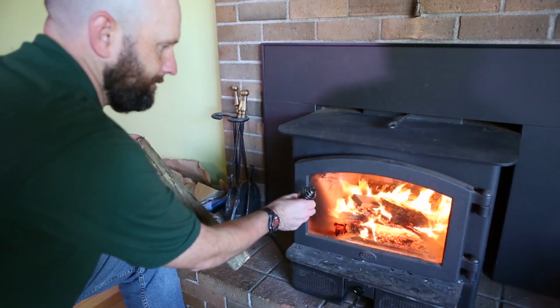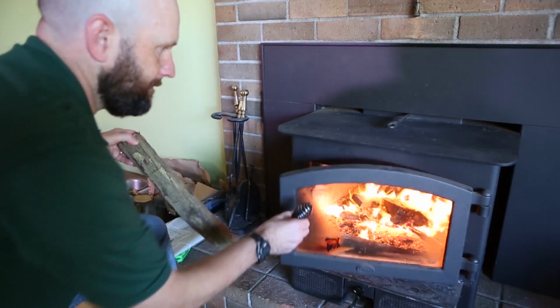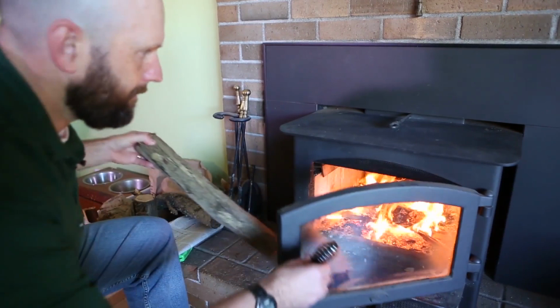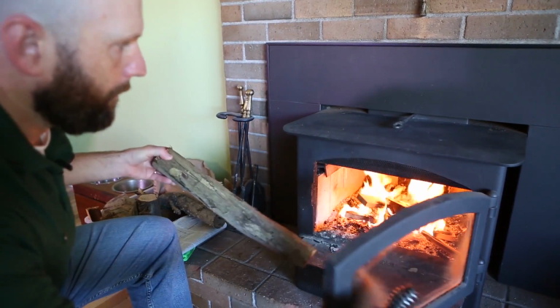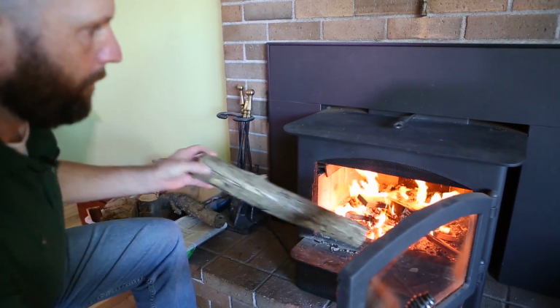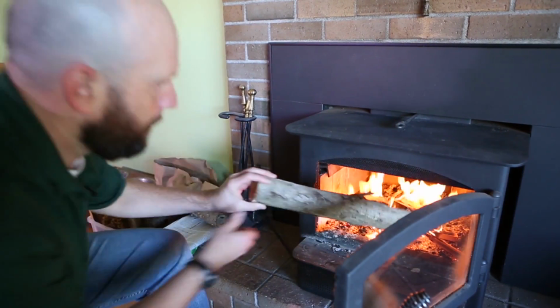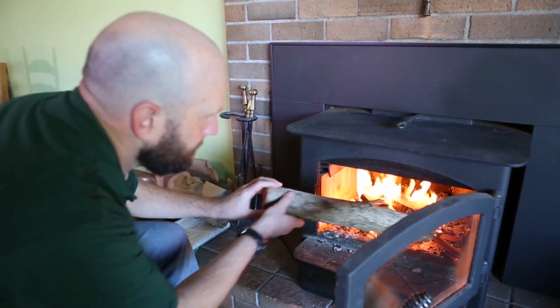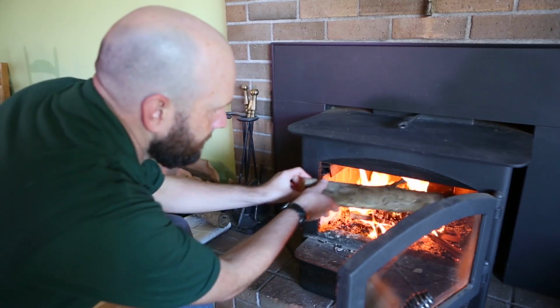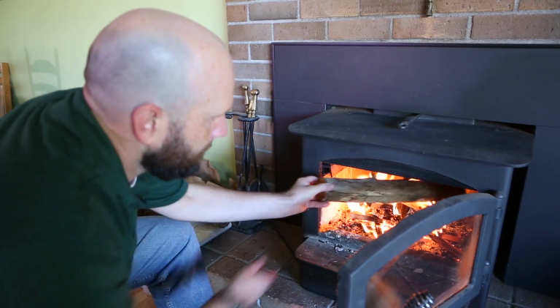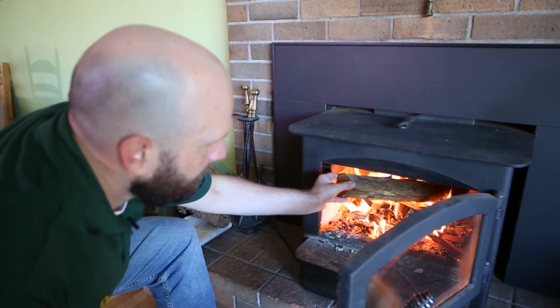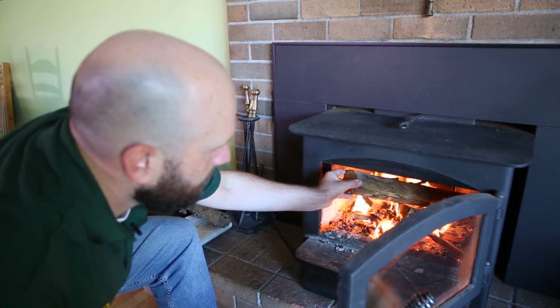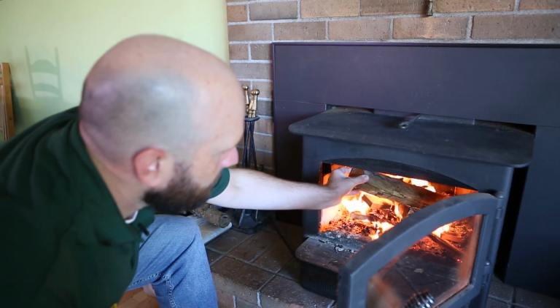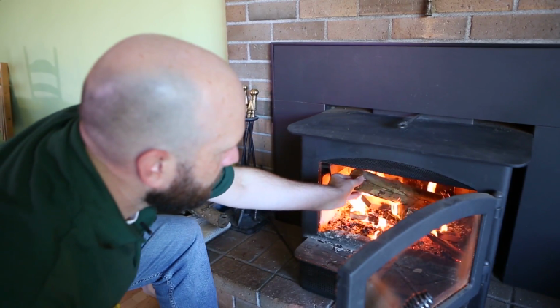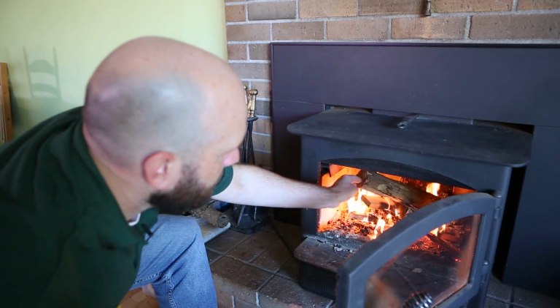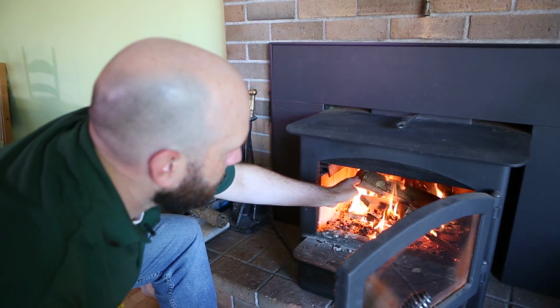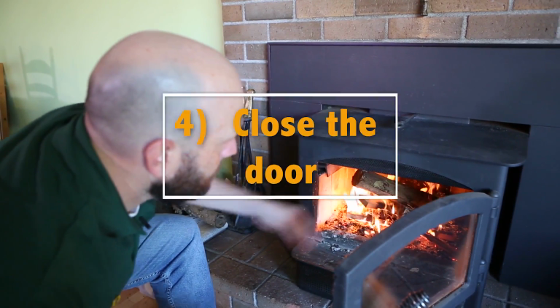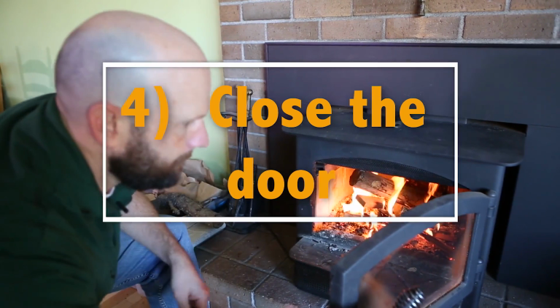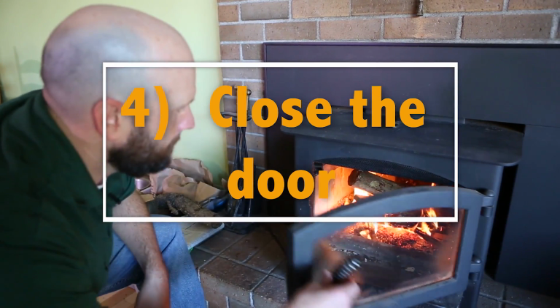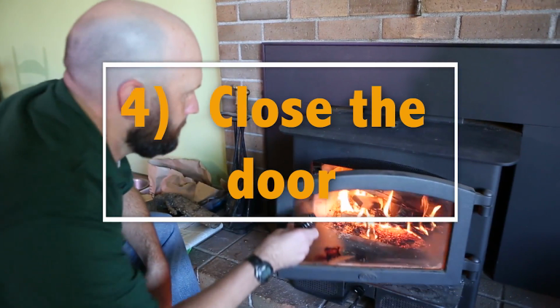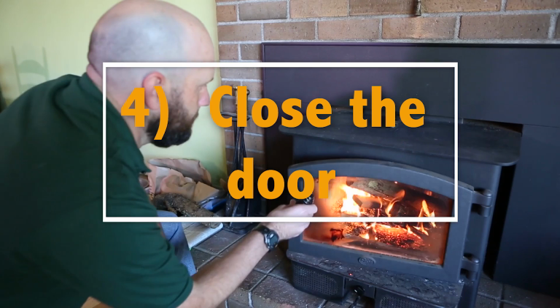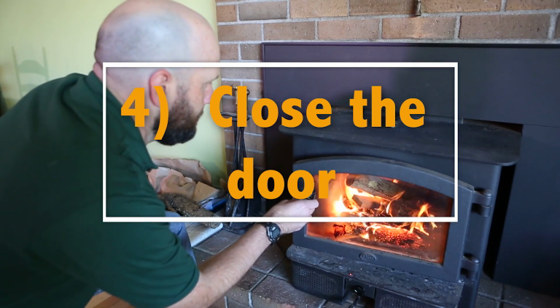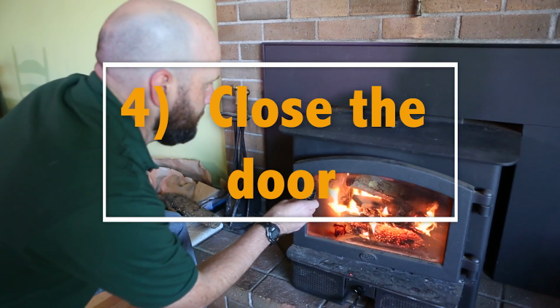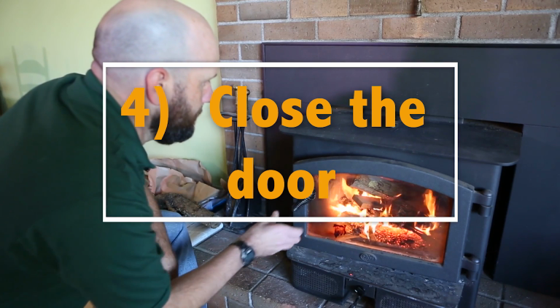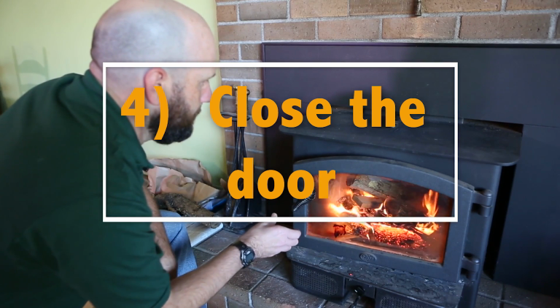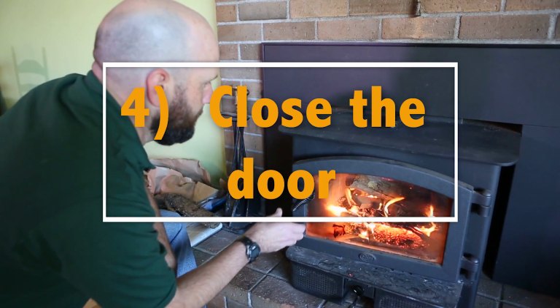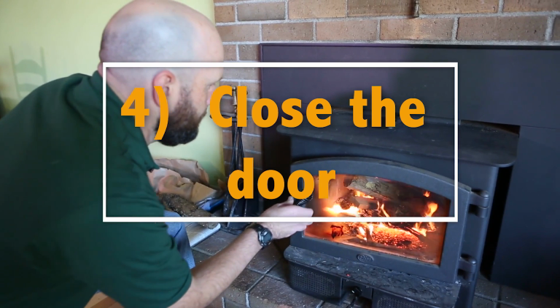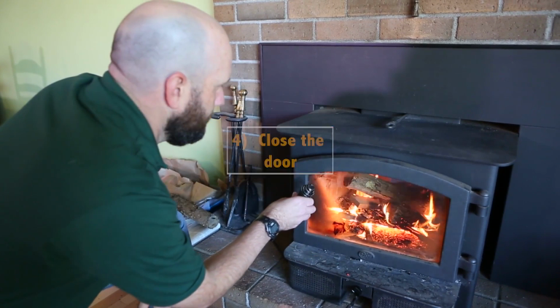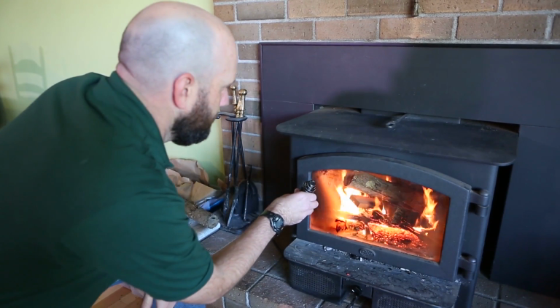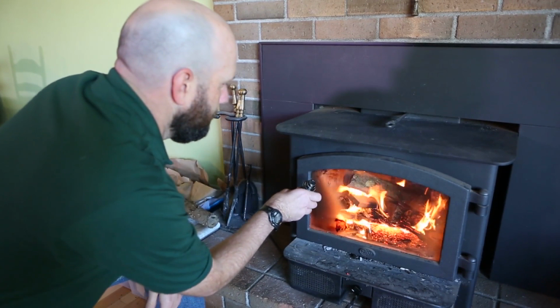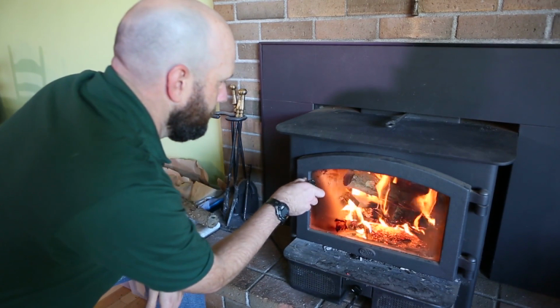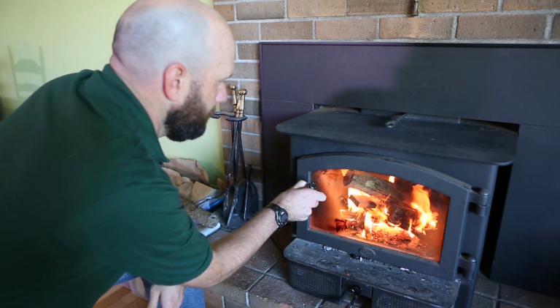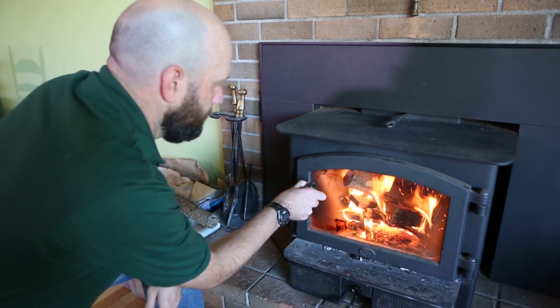Fourth, you can start for about a minute with the door of a wood stove open, but then you want to close it up. Closing the door lets the wood stove do its job and lets the fire inside burn more efficiently.